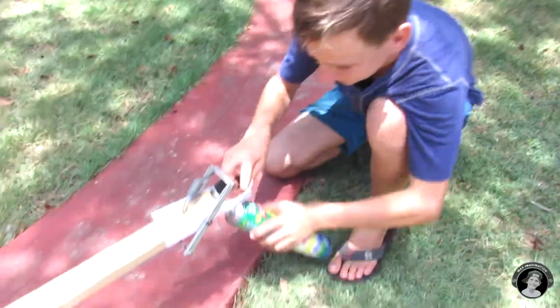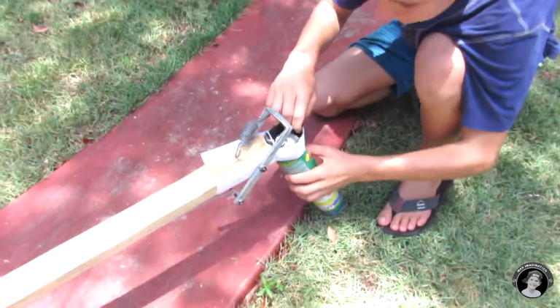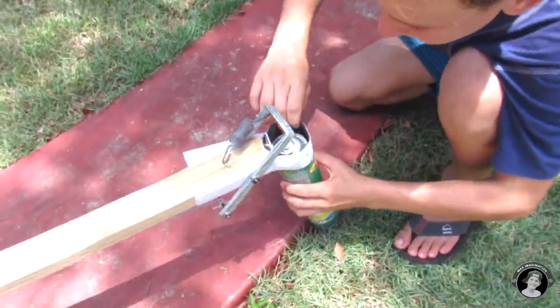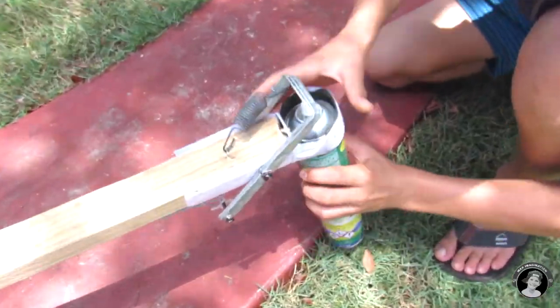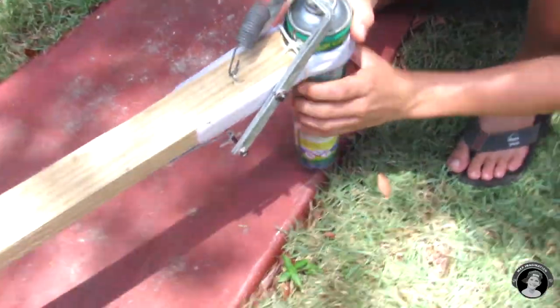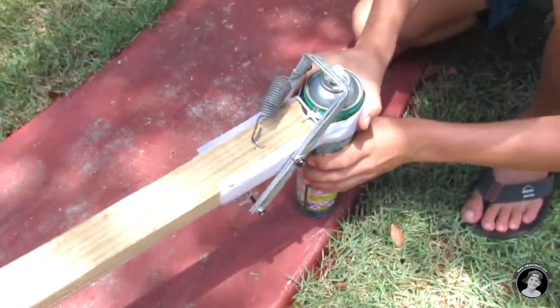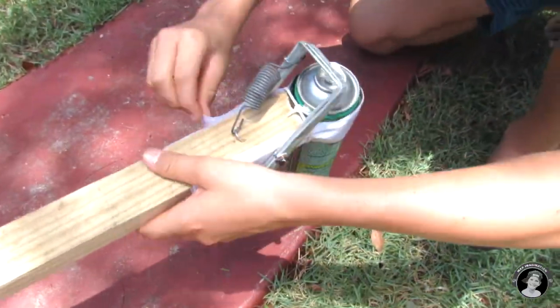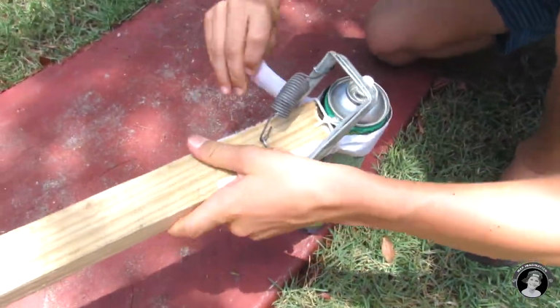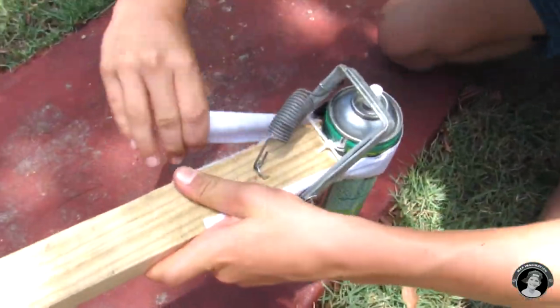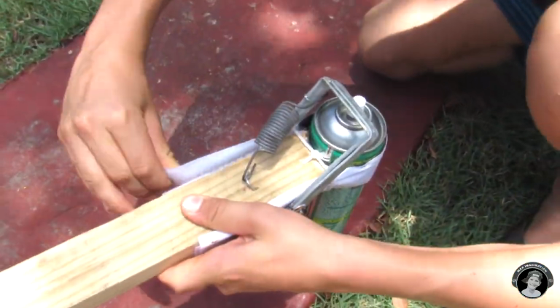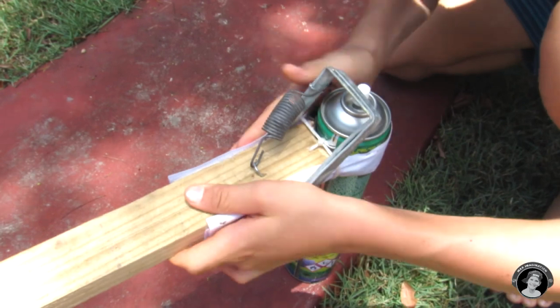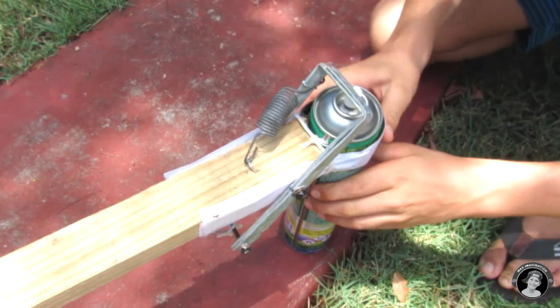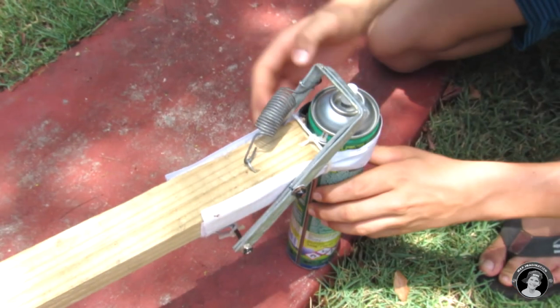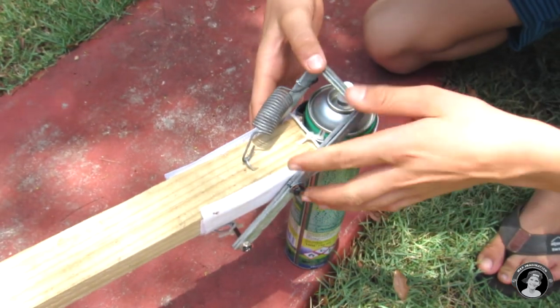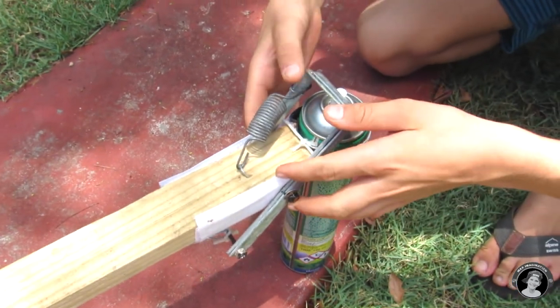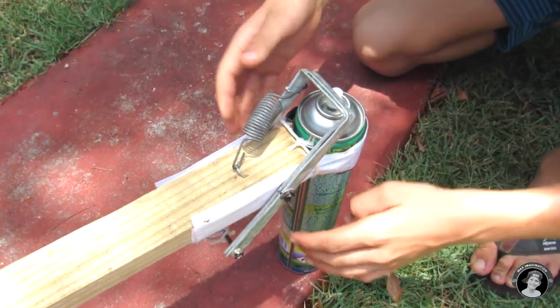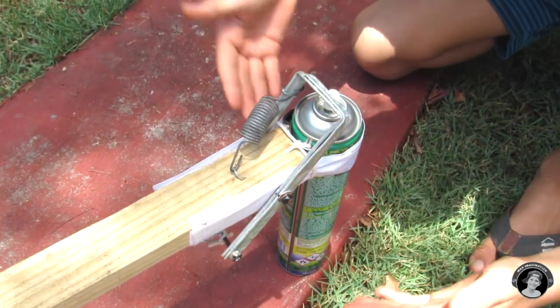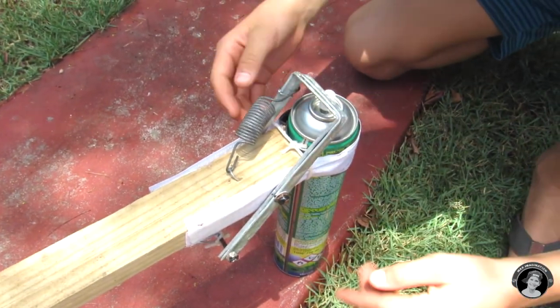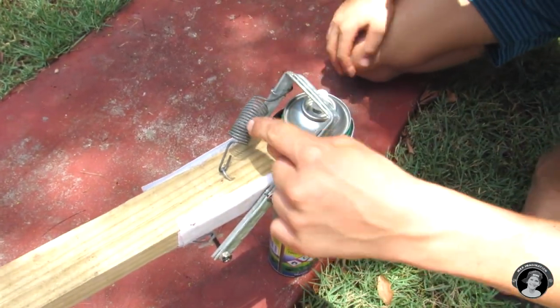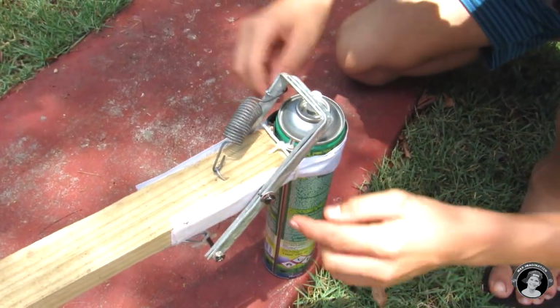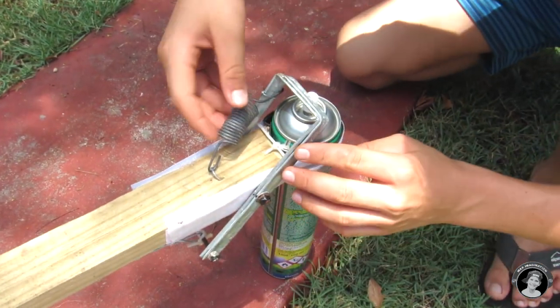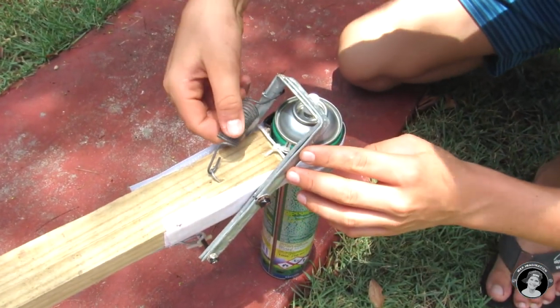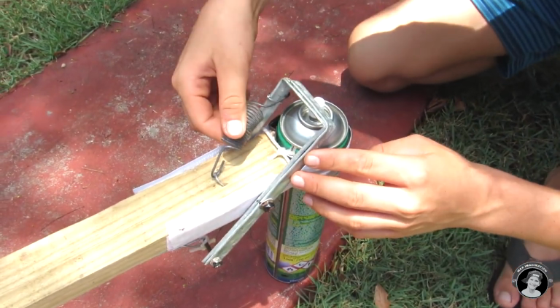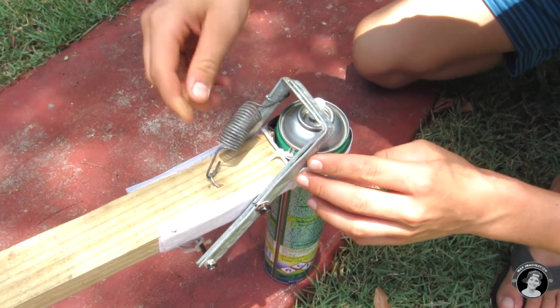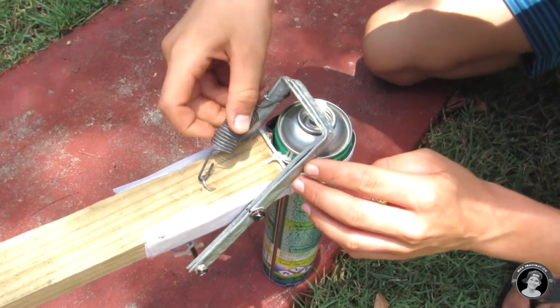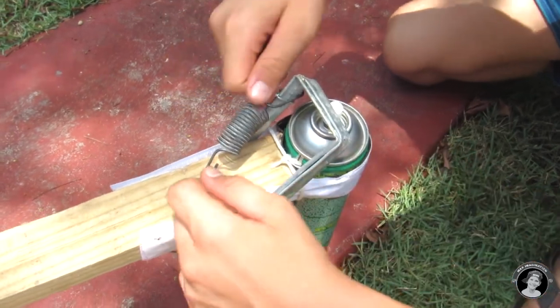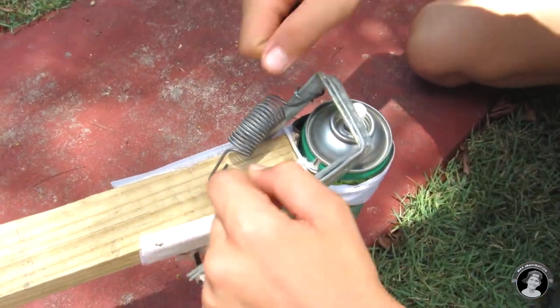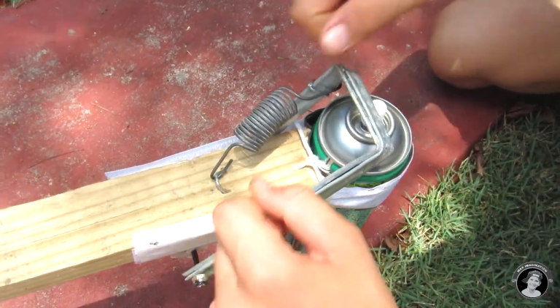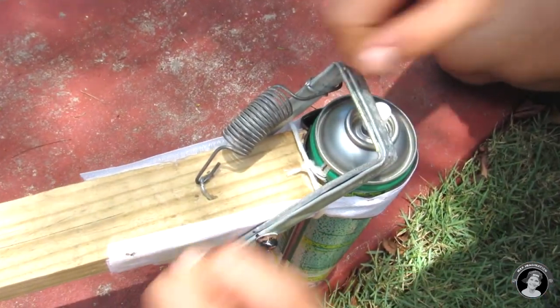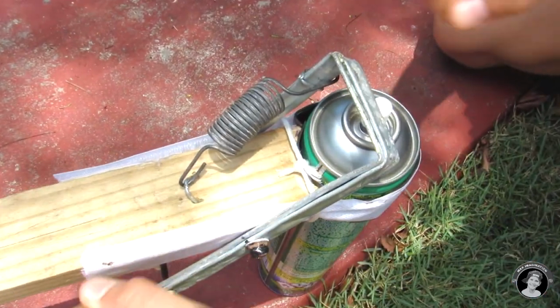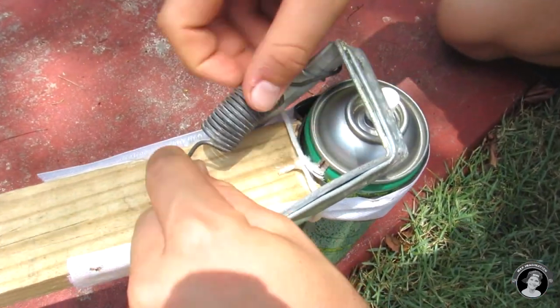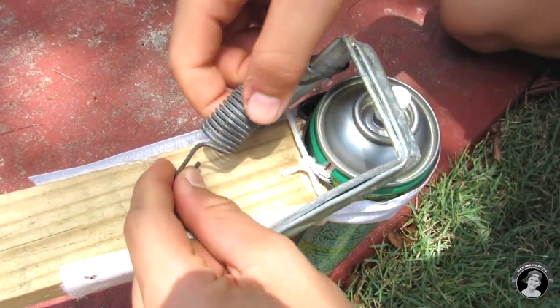And now we're done — put in your spray bottle. So as you can see guys, I made a little spring-loaded mechanism. This is a tension spring; it works that way when you pull it.